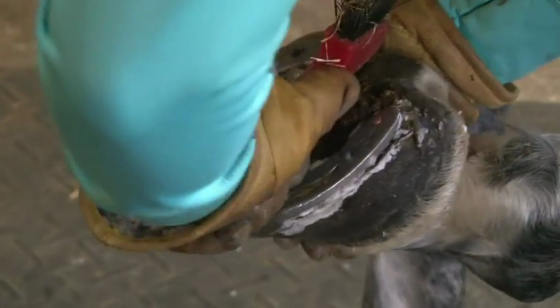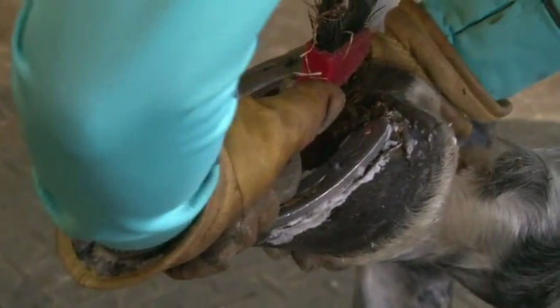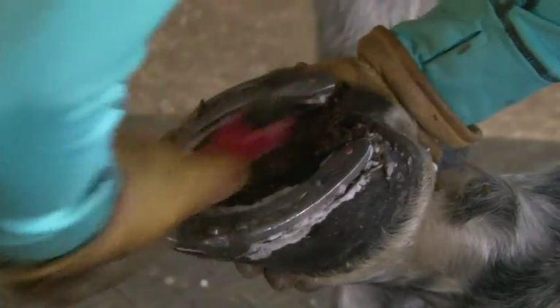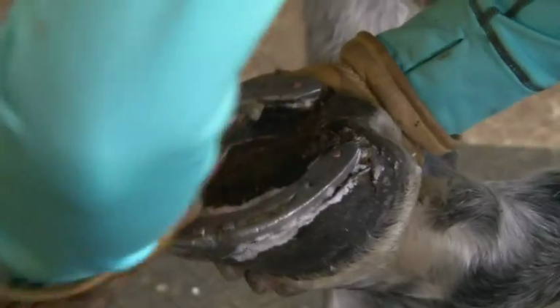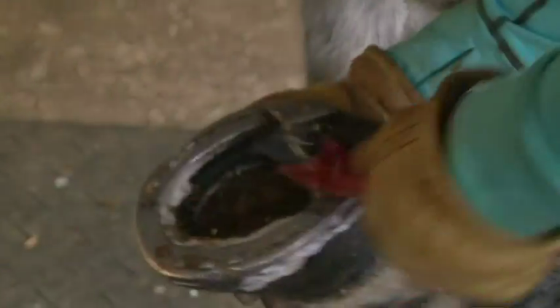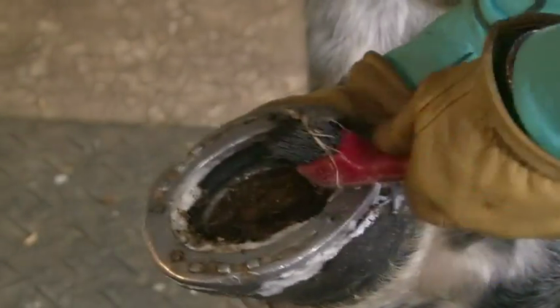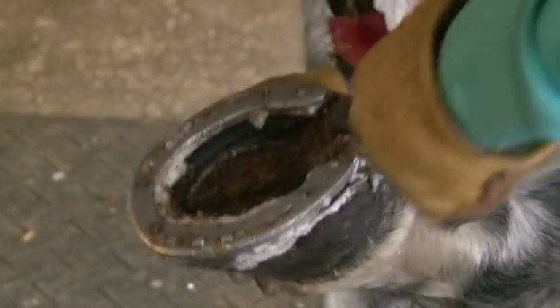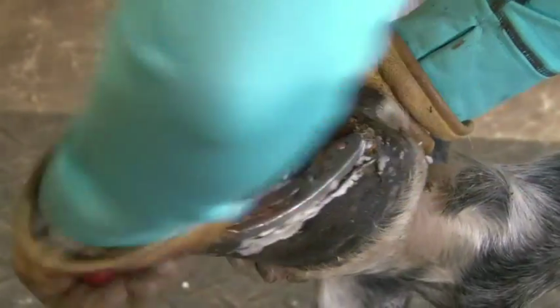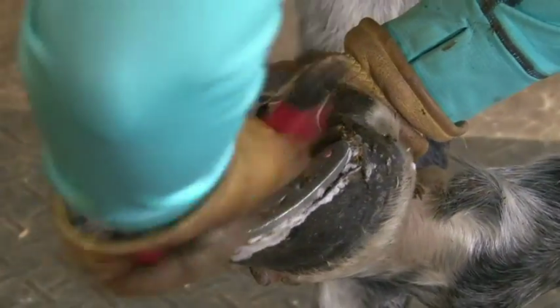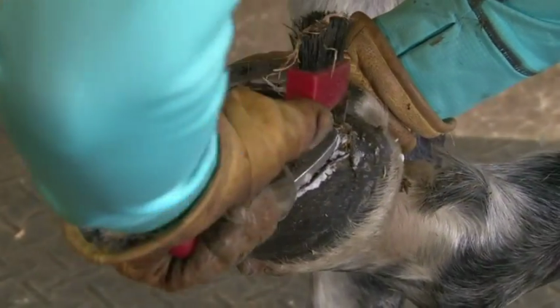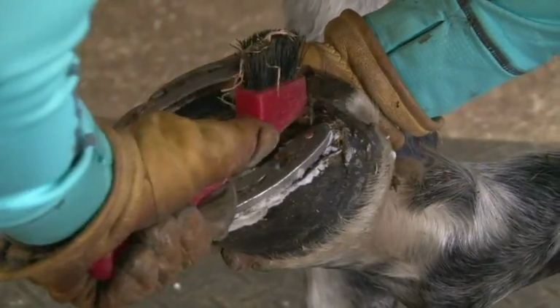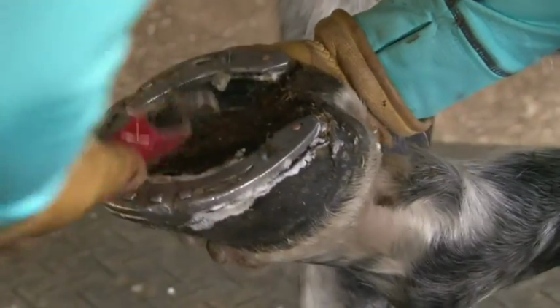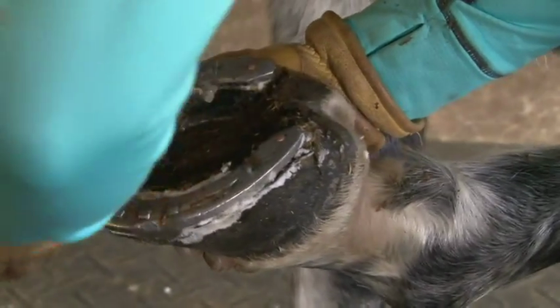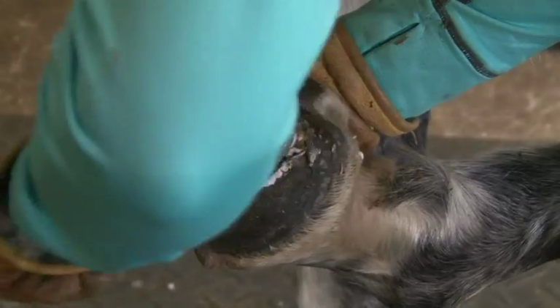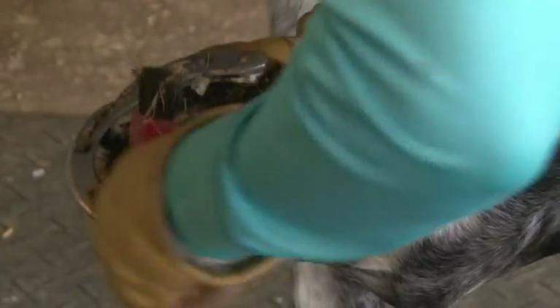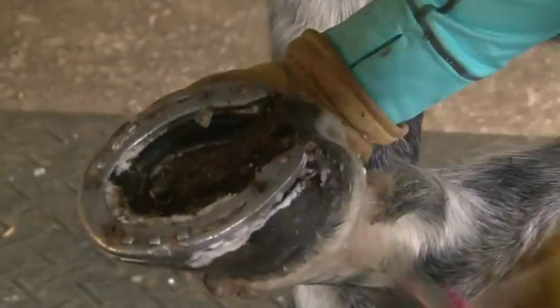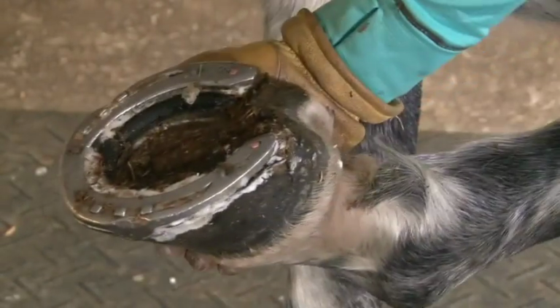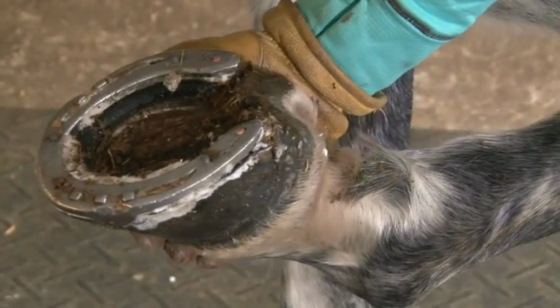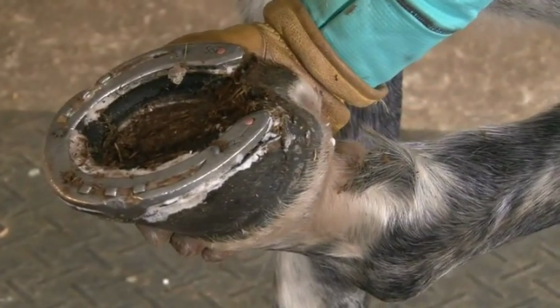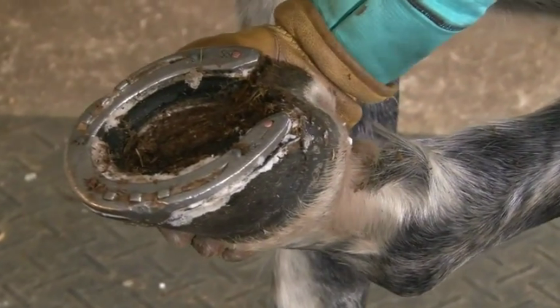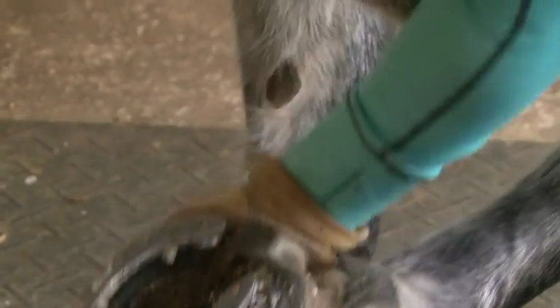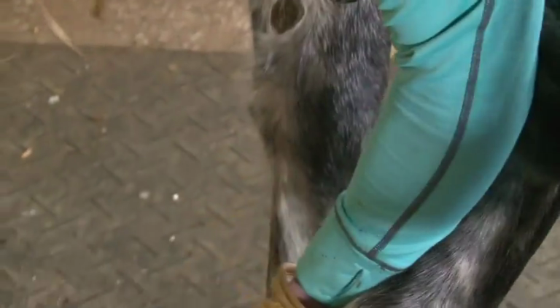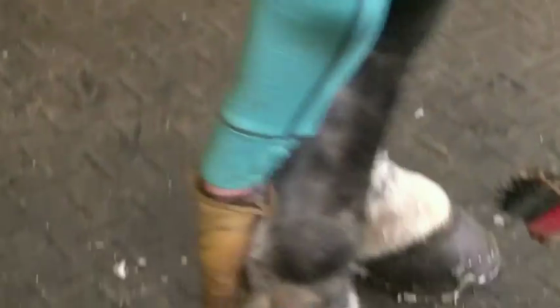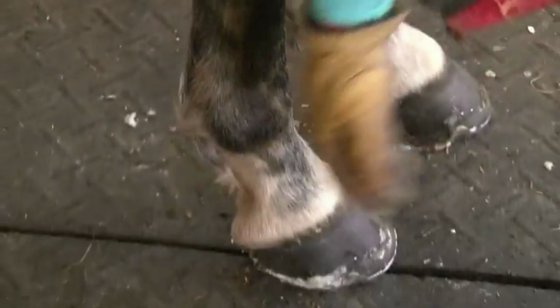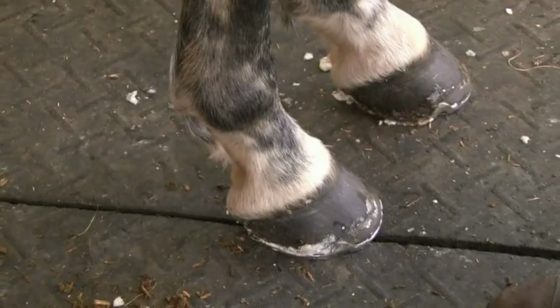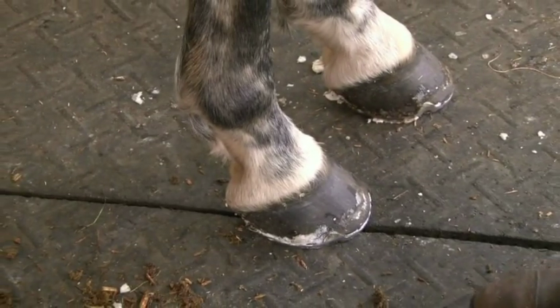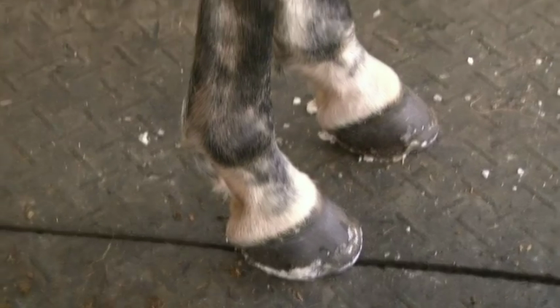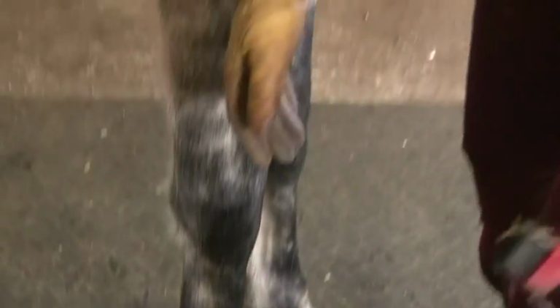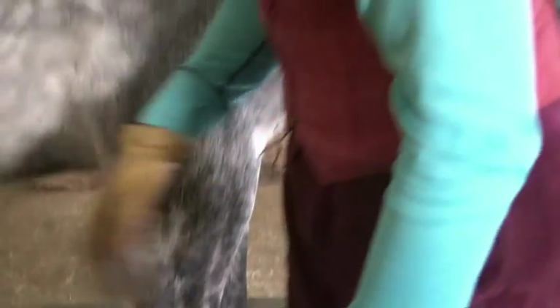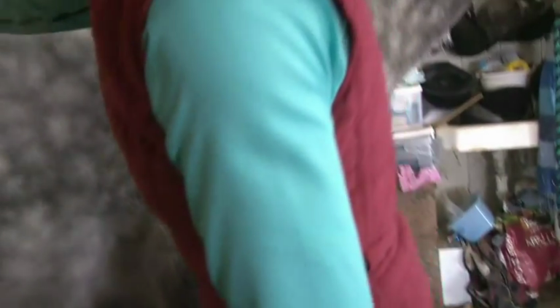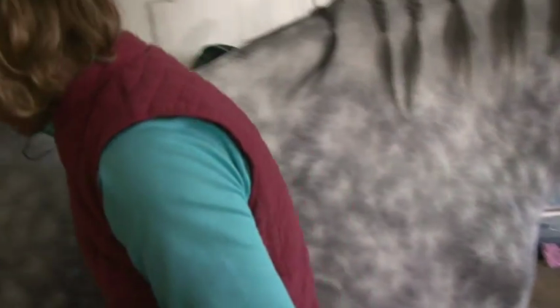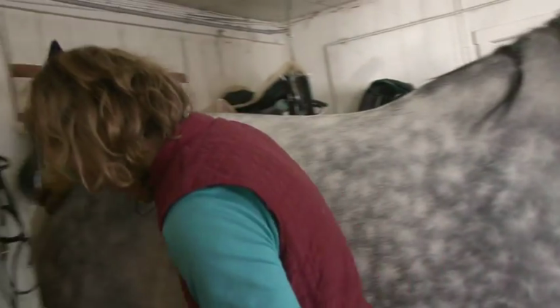I always like to make sure that the inside of the hoof is clean. When I go to put the foot back down, I never drop the foot. I always put the foot back down onto the ground so that it doesn't hit the ground hard.